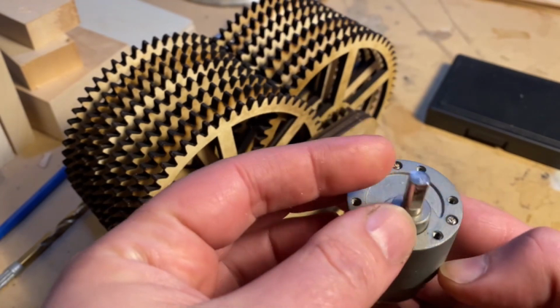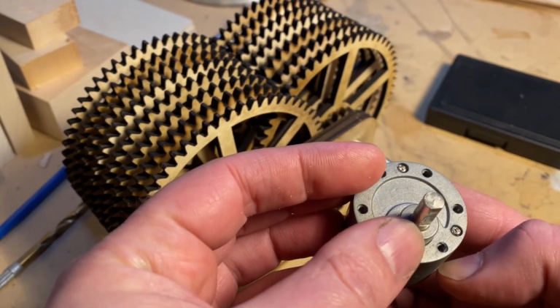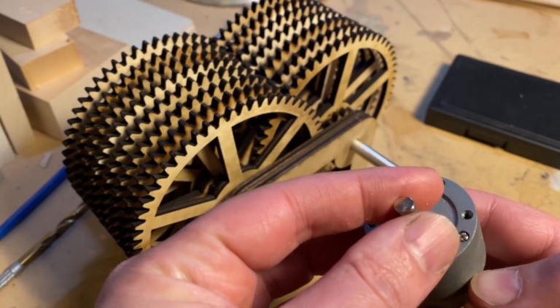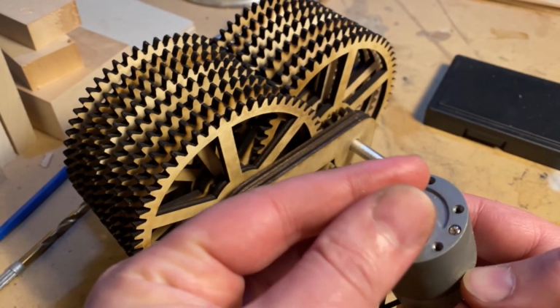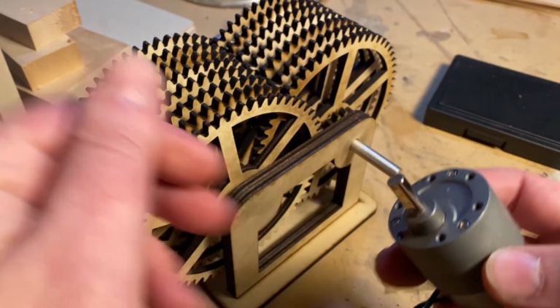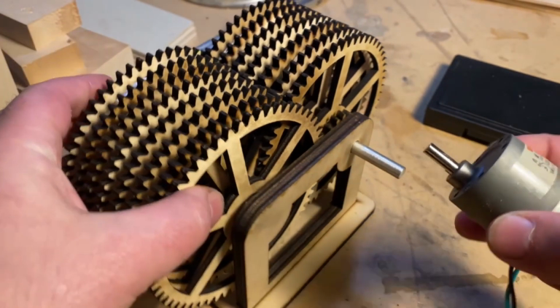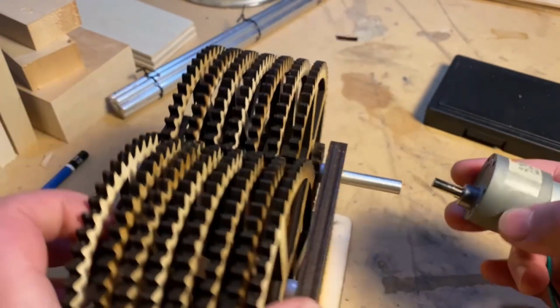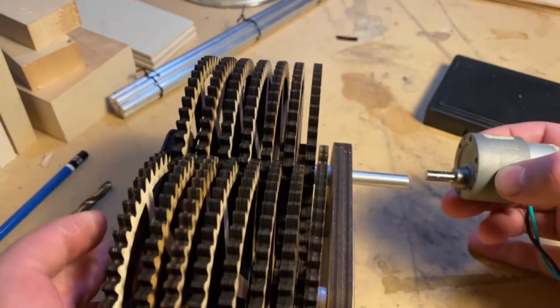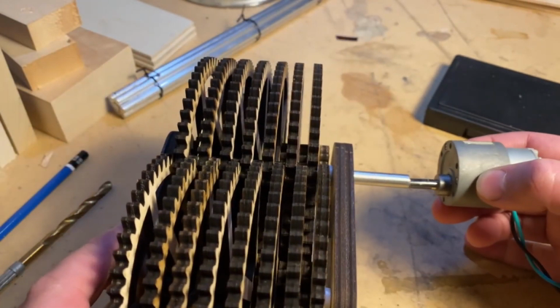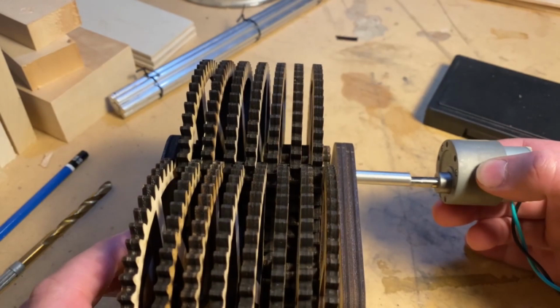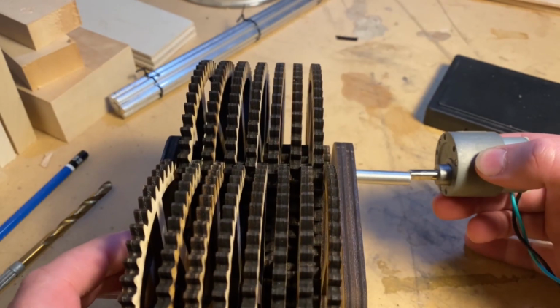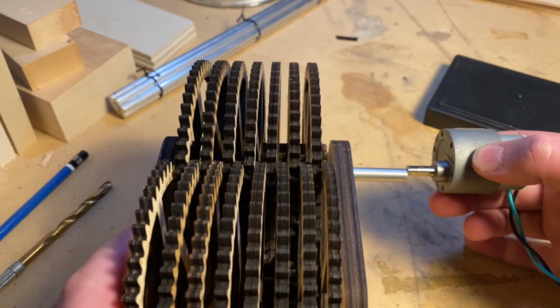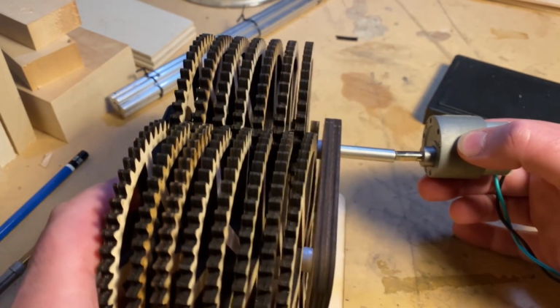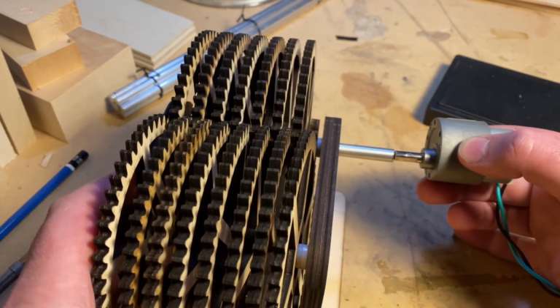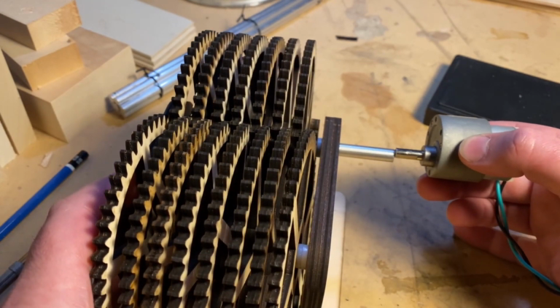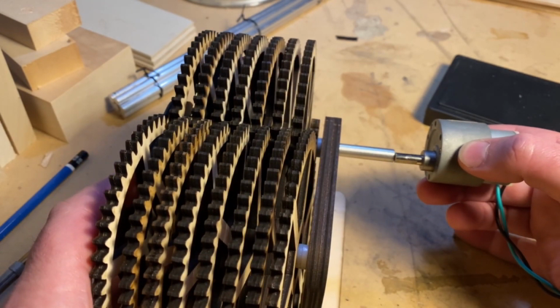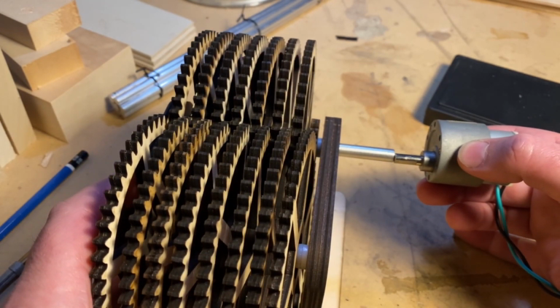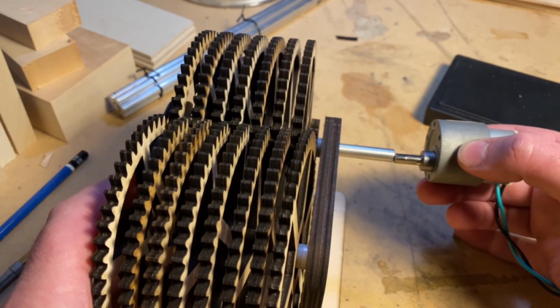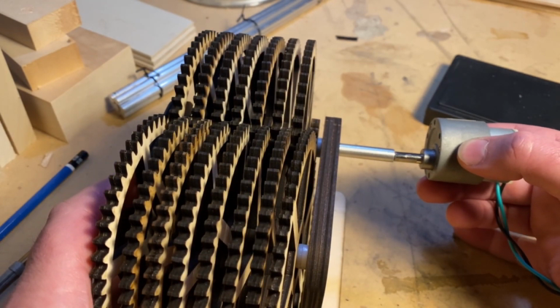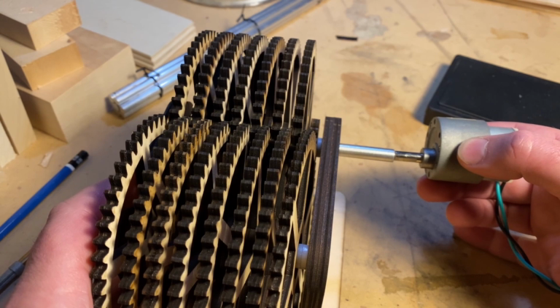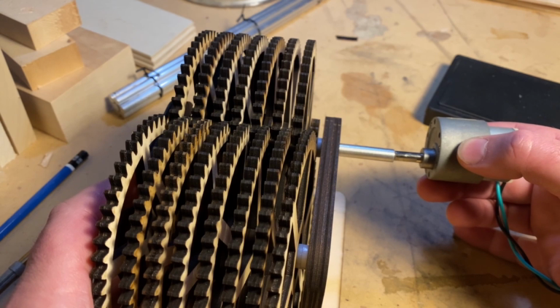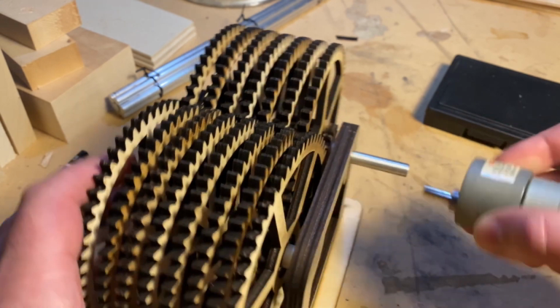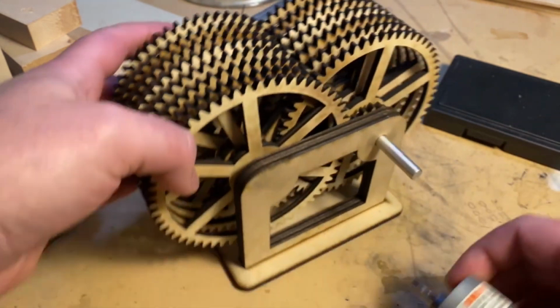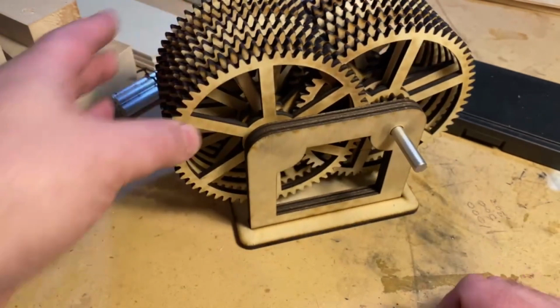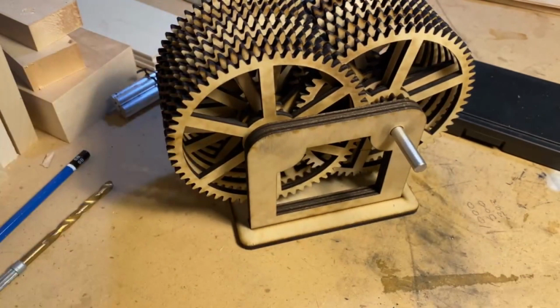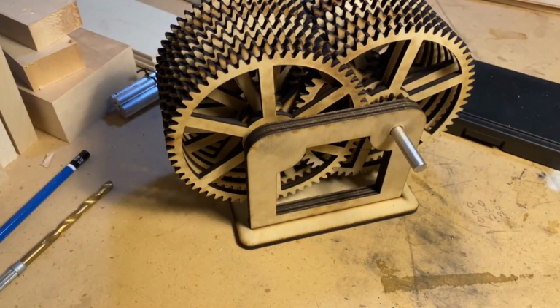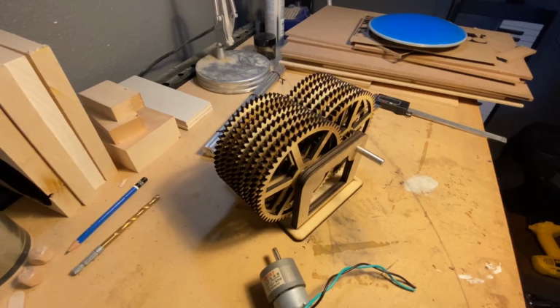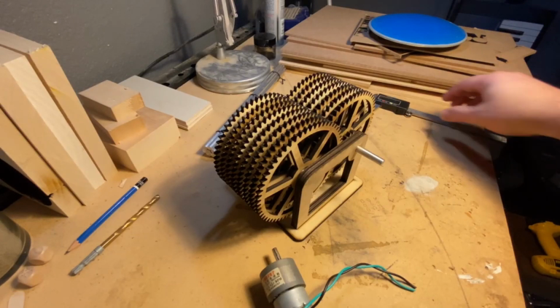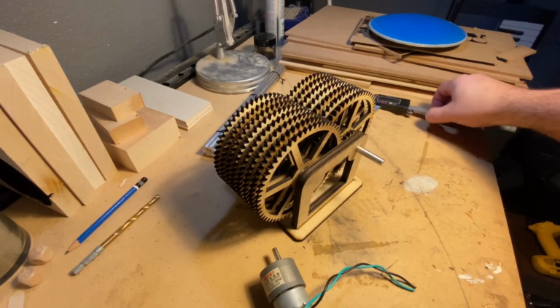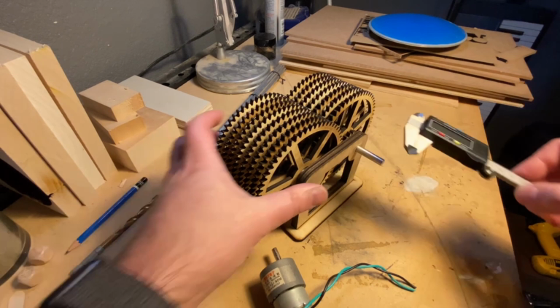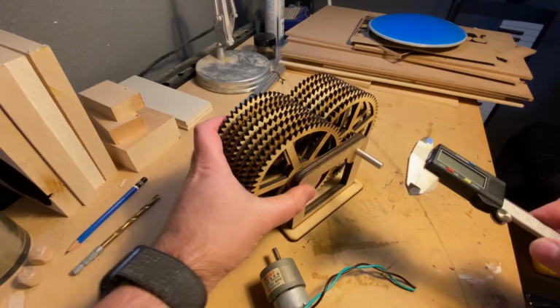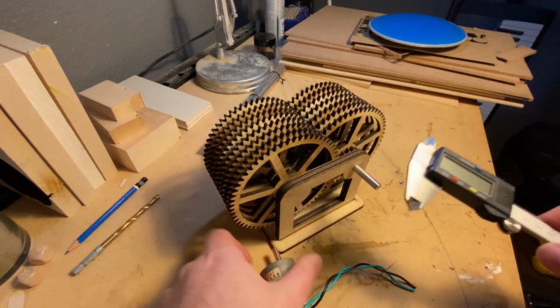The problem is it has this D shaft — basically a round shaft with a flat on it — and that's not going to work with the drive shaft in the gear train itself. They don't attach together, so we have to come up with some way of putting them together.